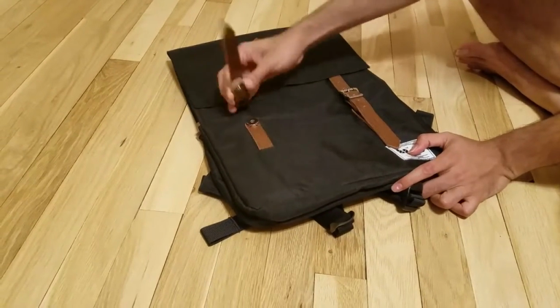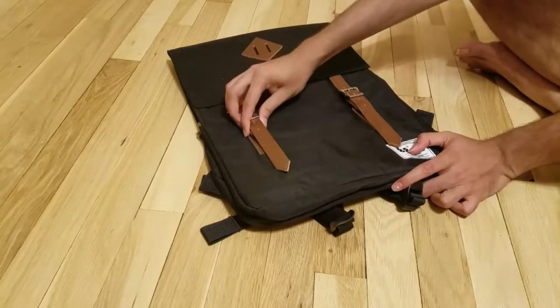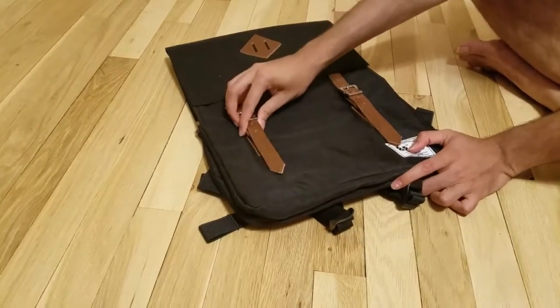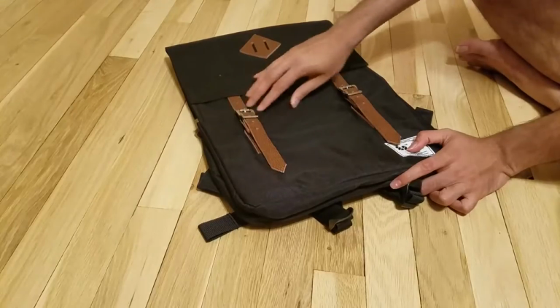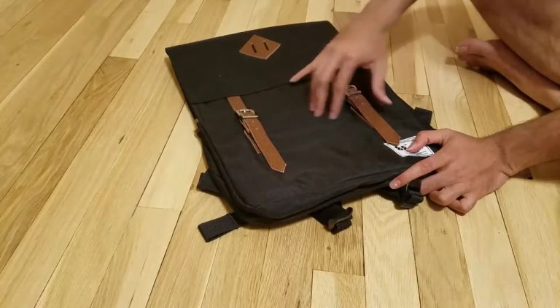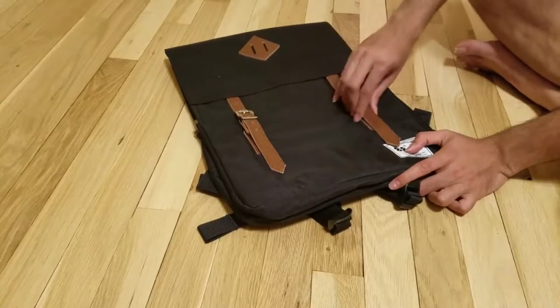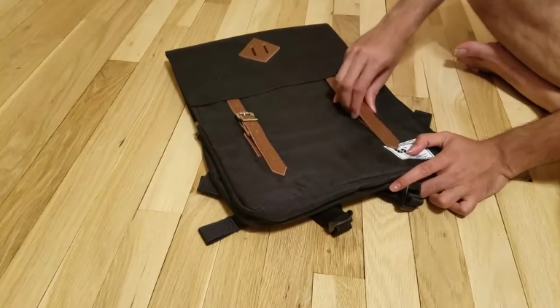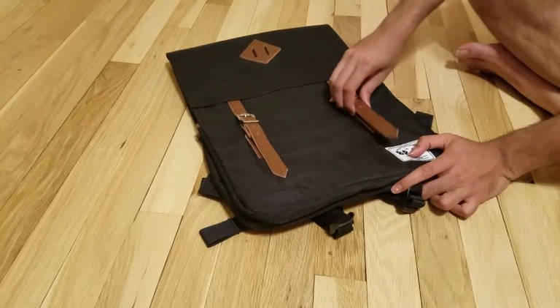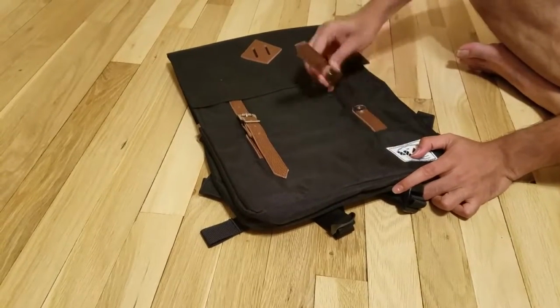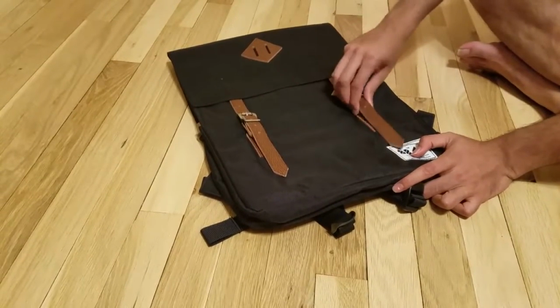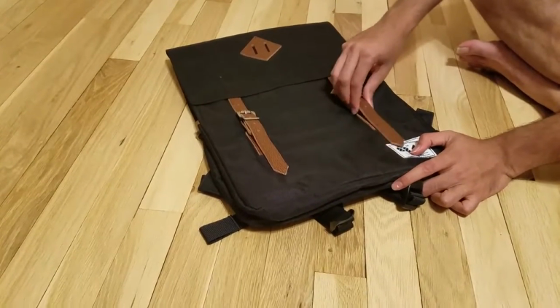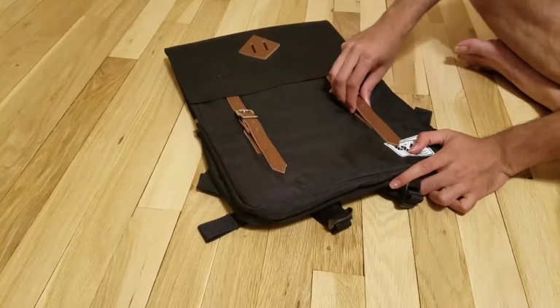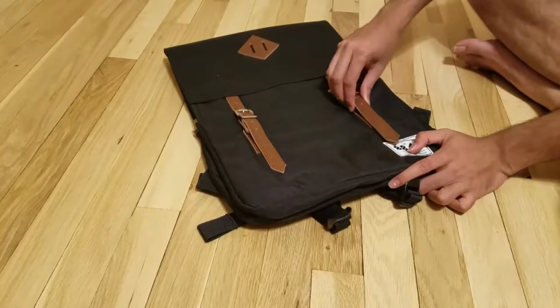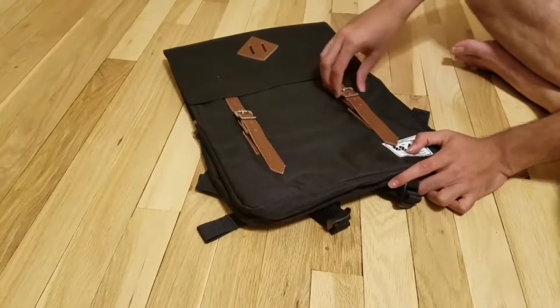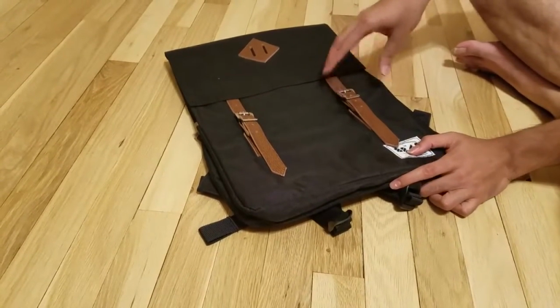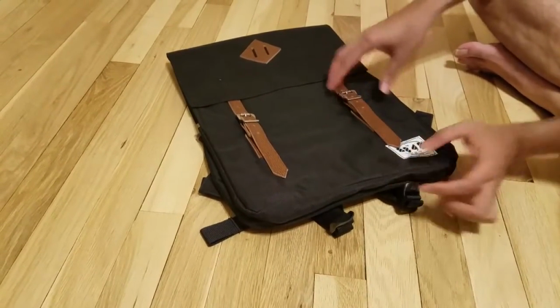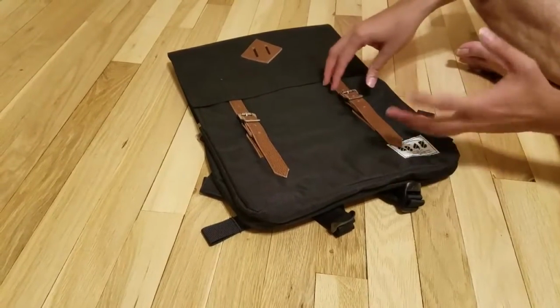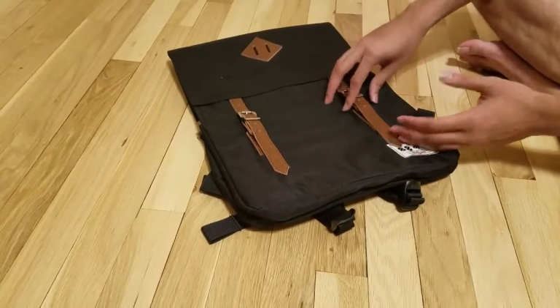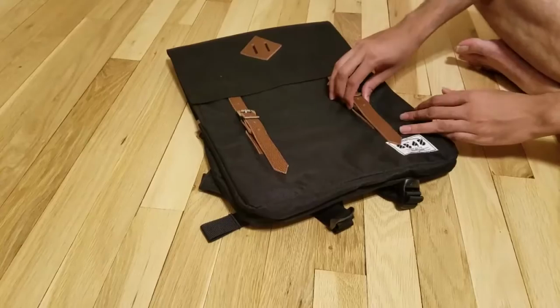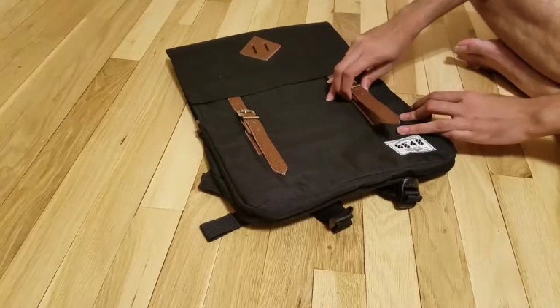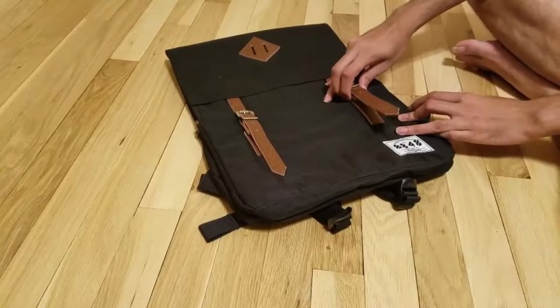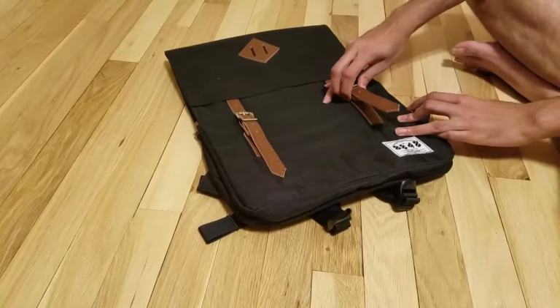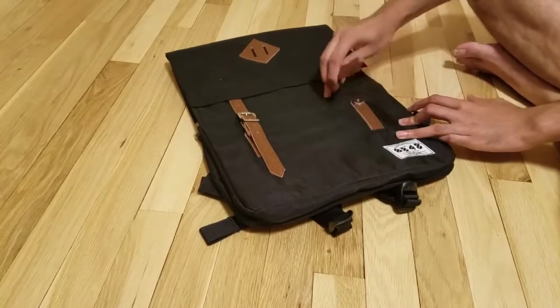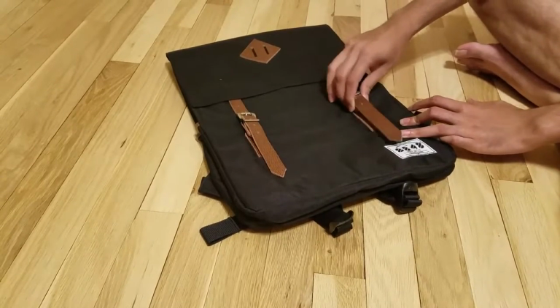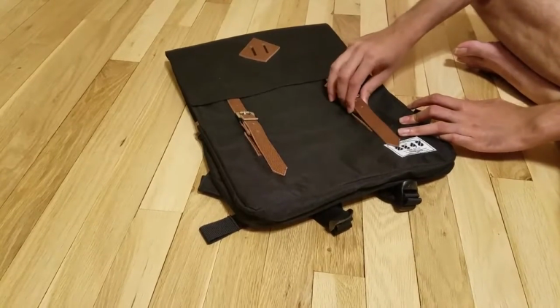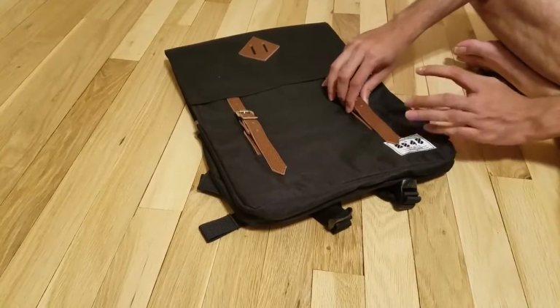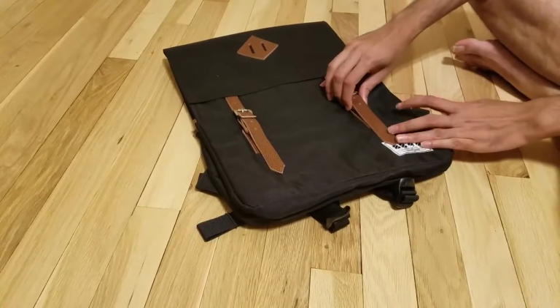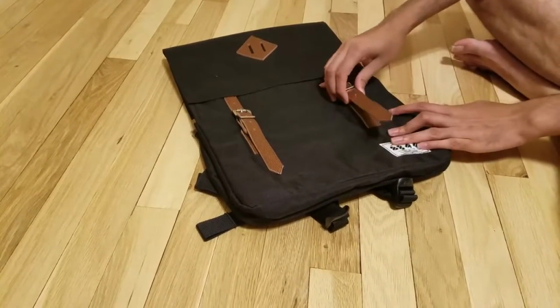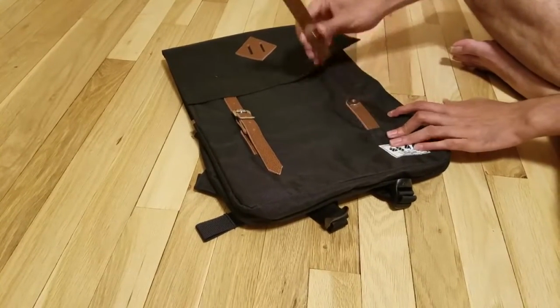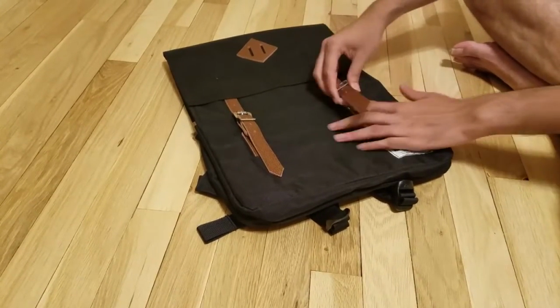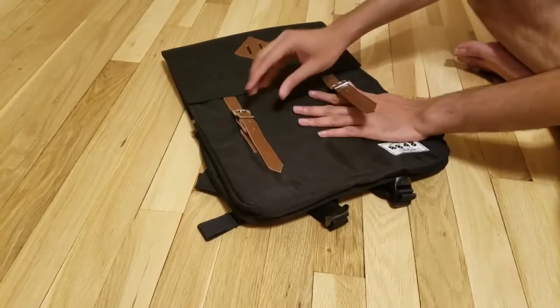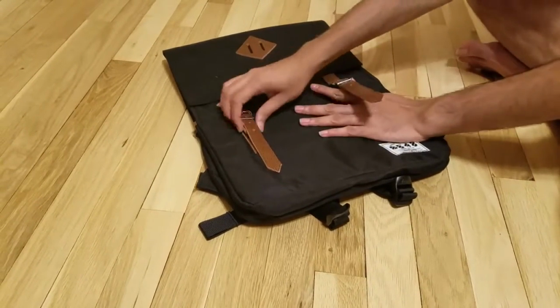I actually had a similar bag before, but it took so much time to open. That is not the case here, which I really like about this.